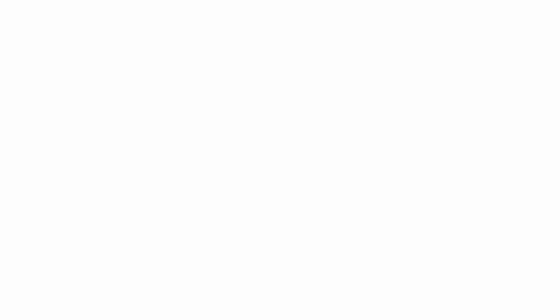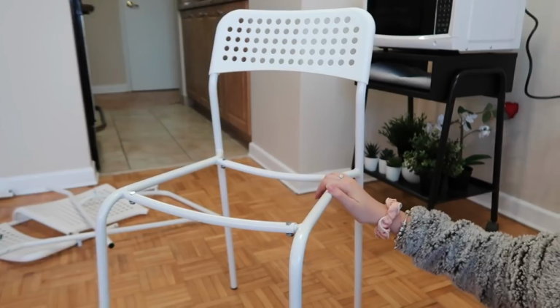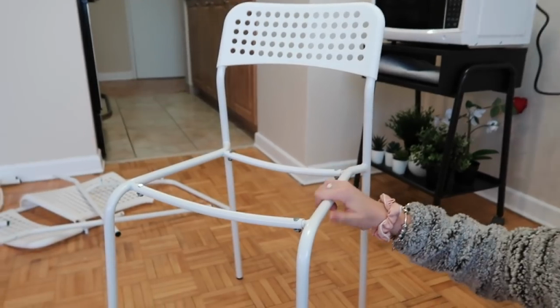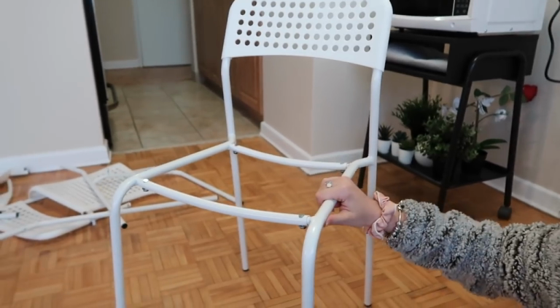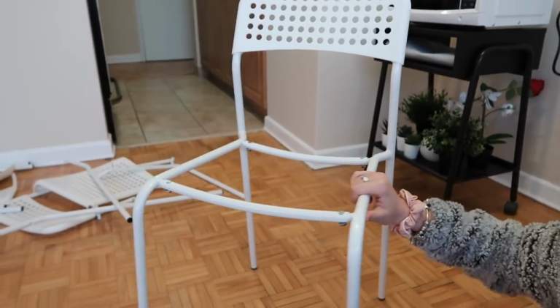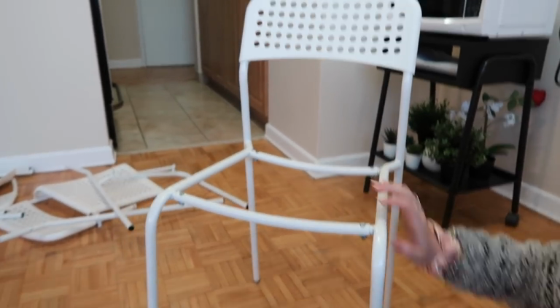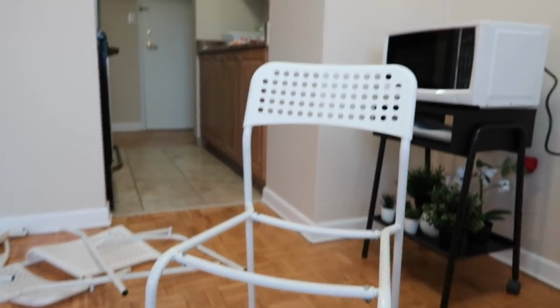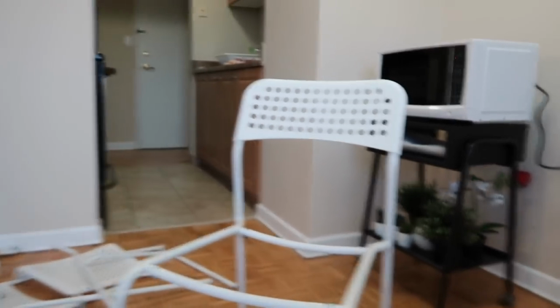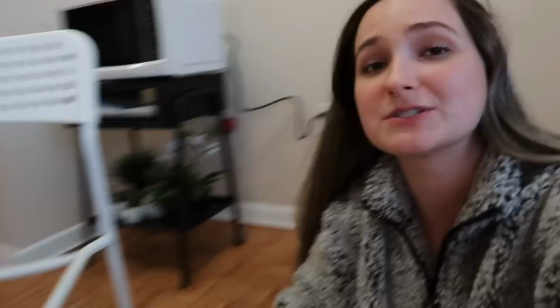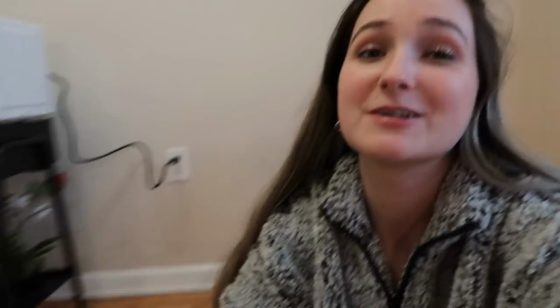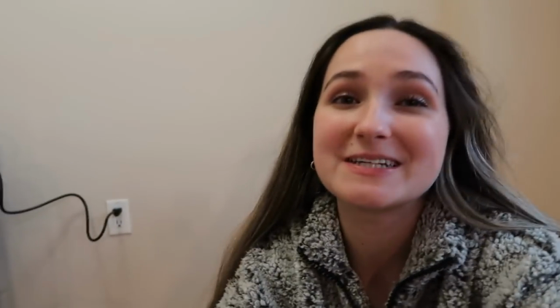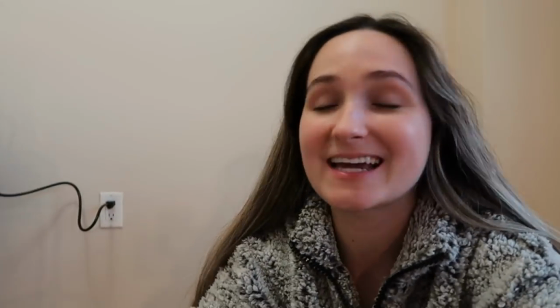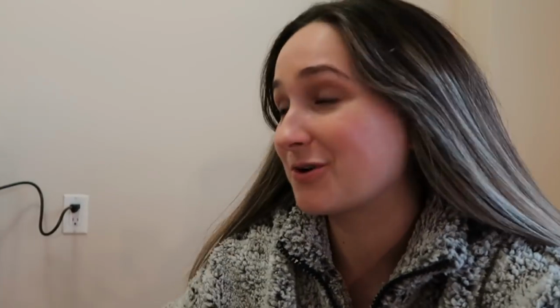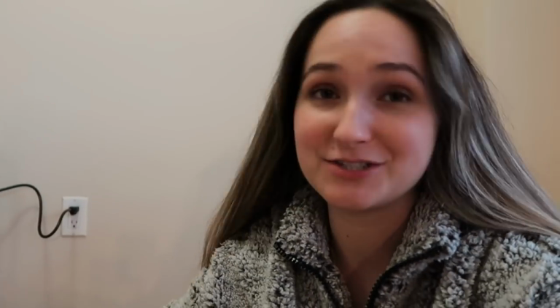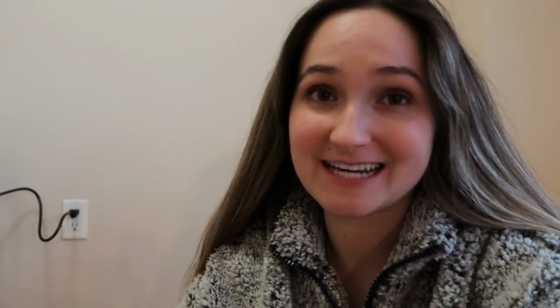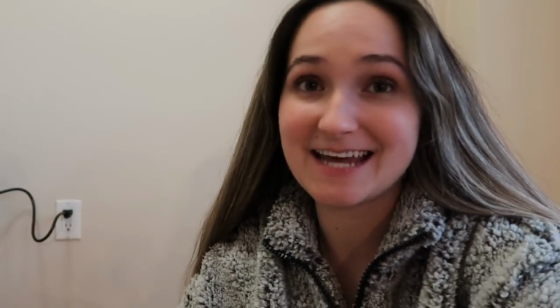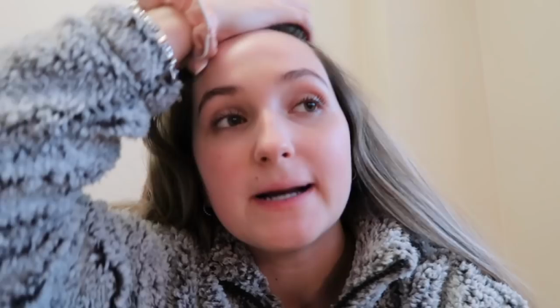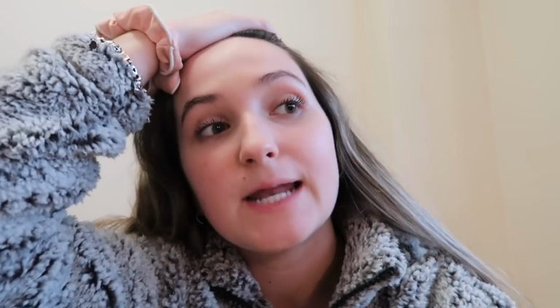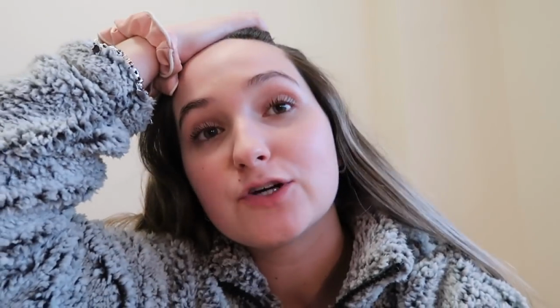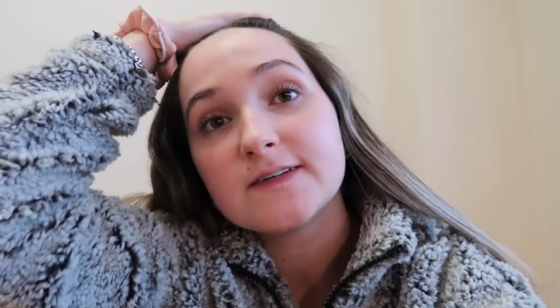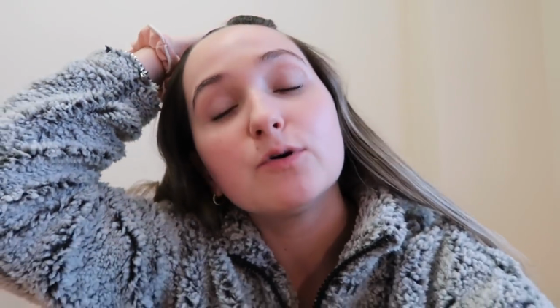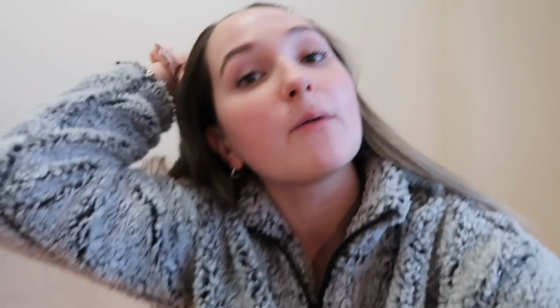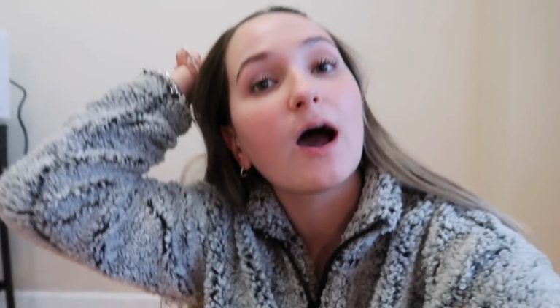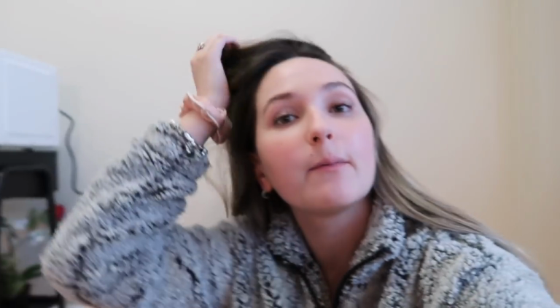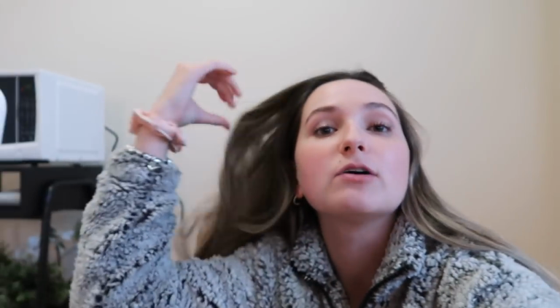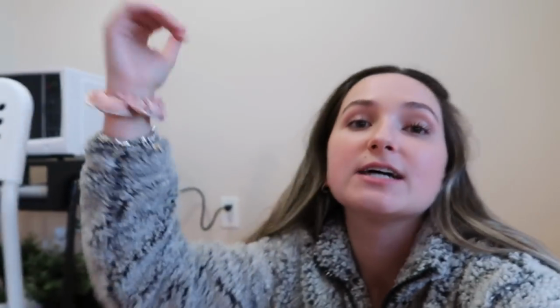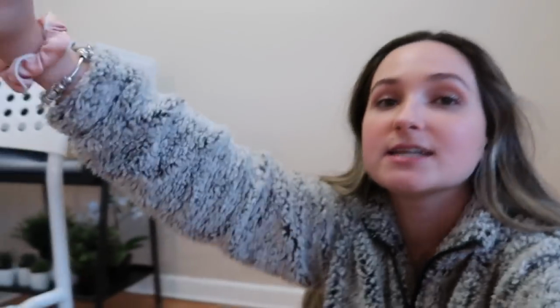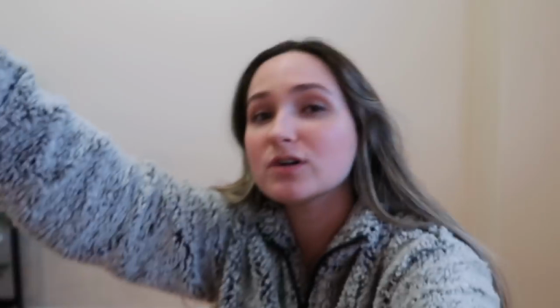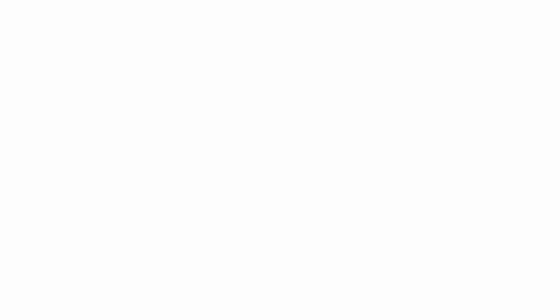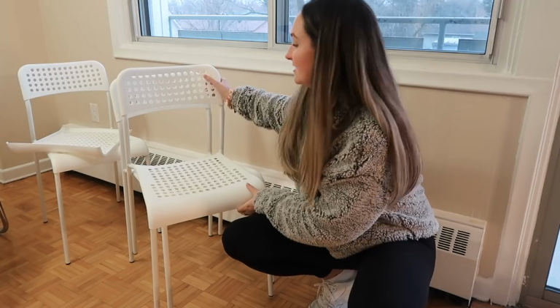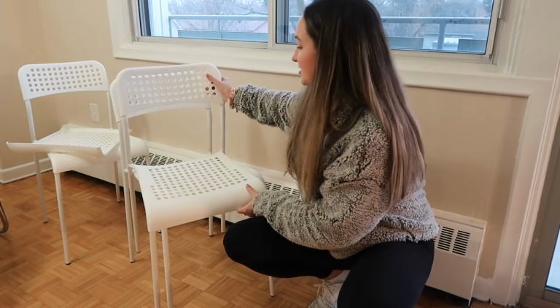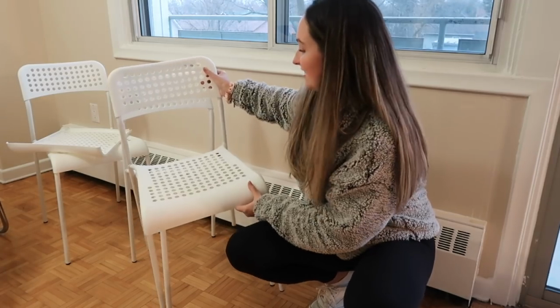This is as much of the chair as I'm going to be able to build because I don't know how to do the next step. My dad built the coffee table and now I'm going to help him build the dining table. We finished the chairs.